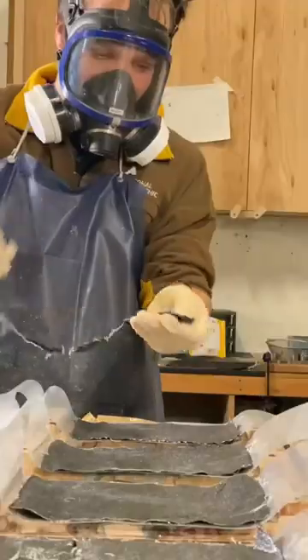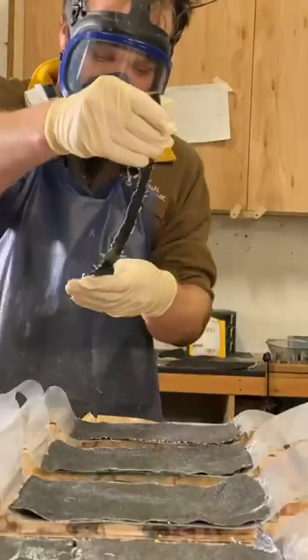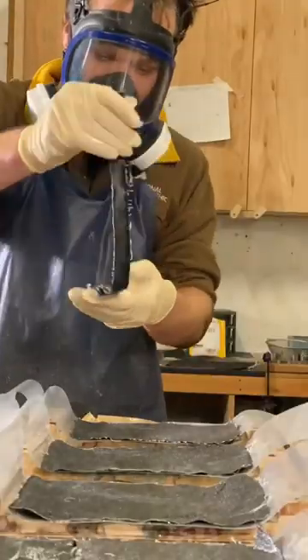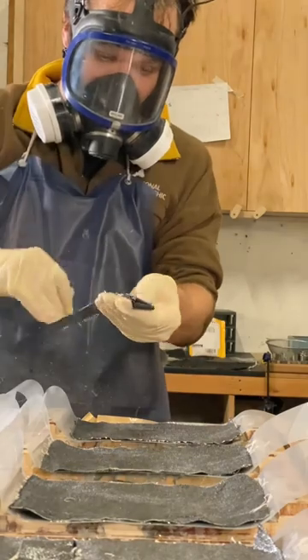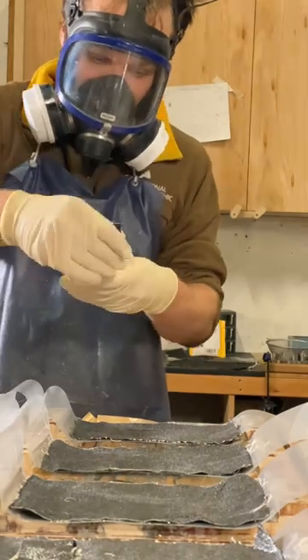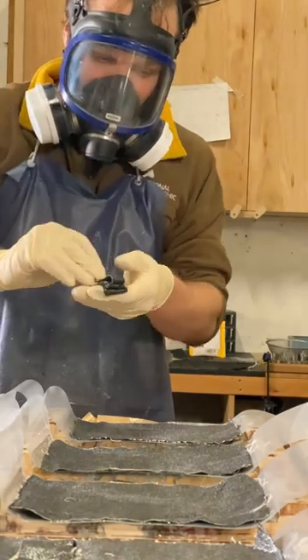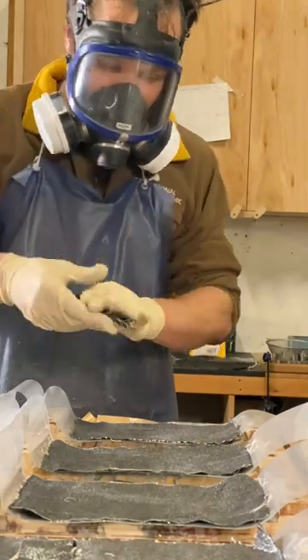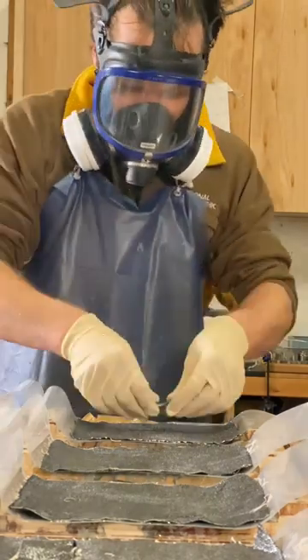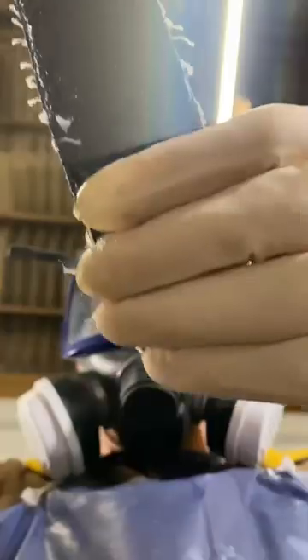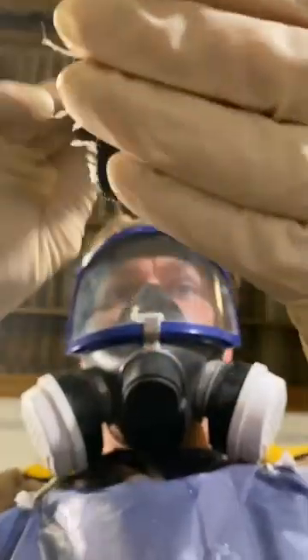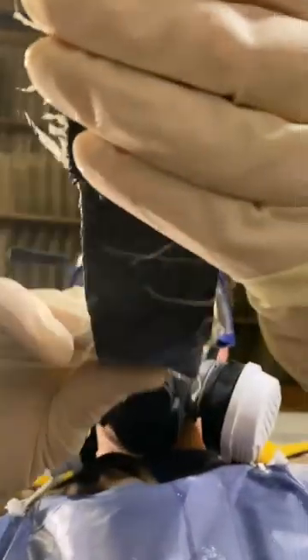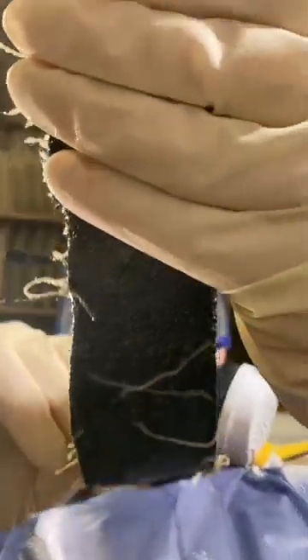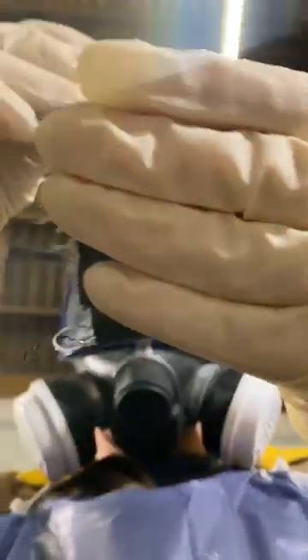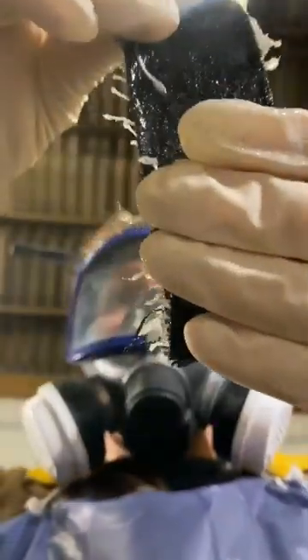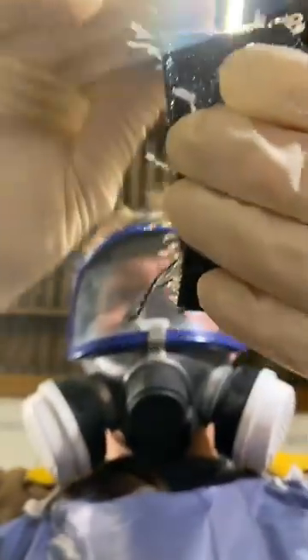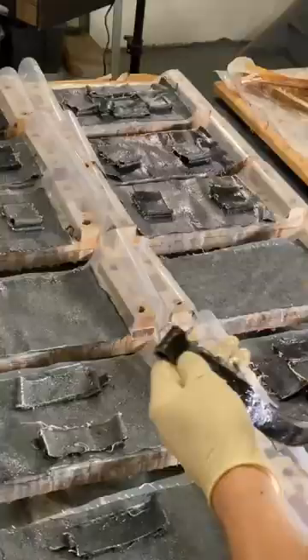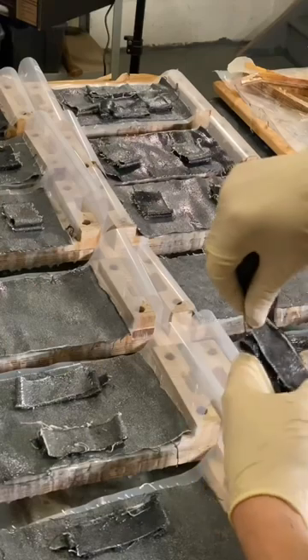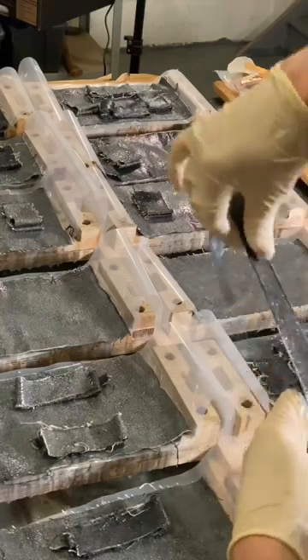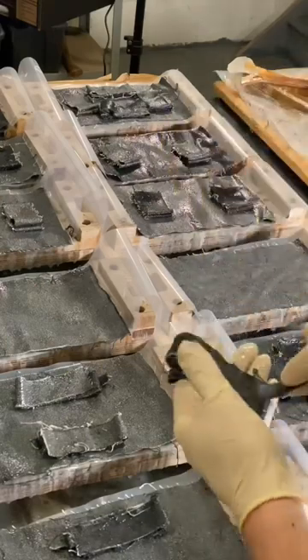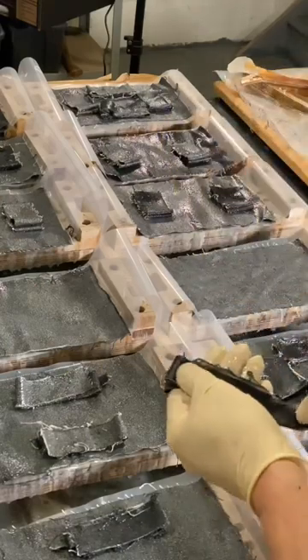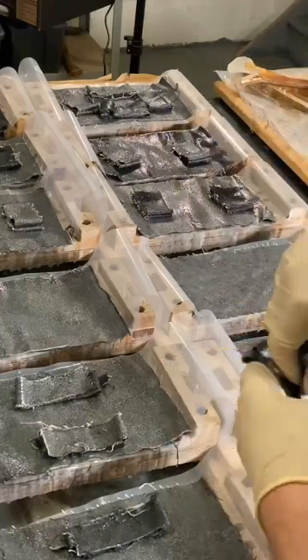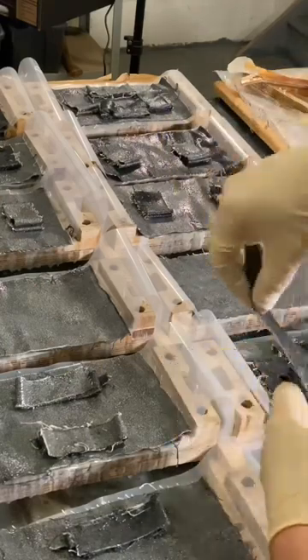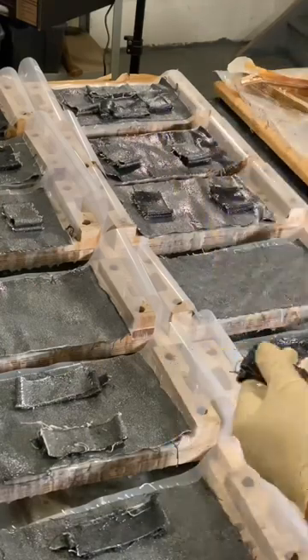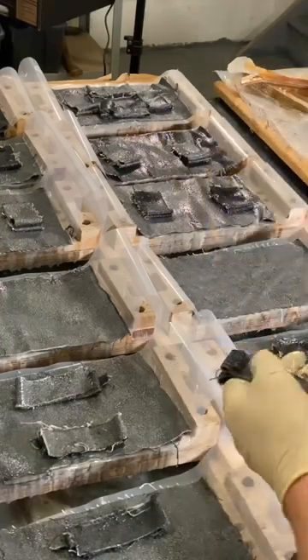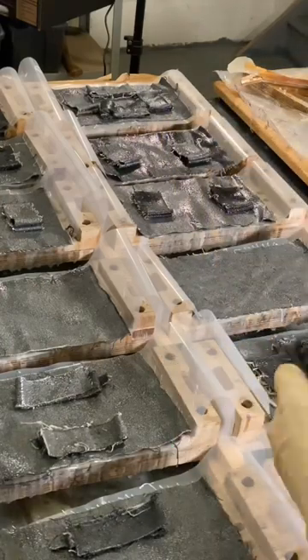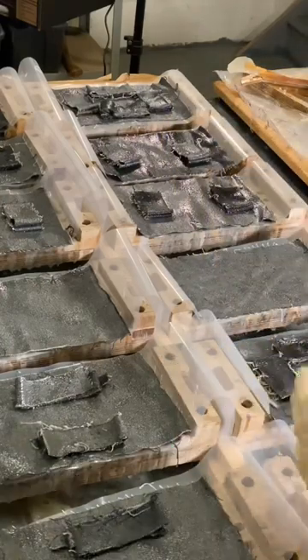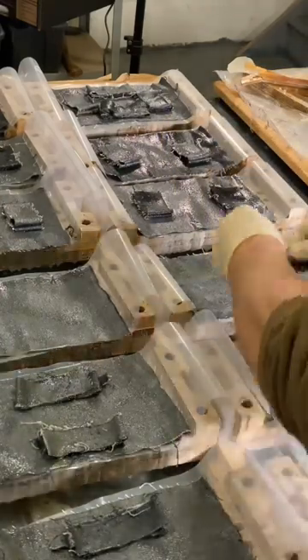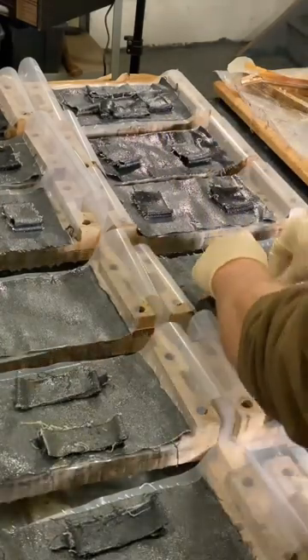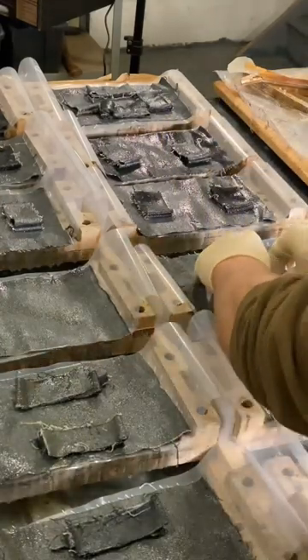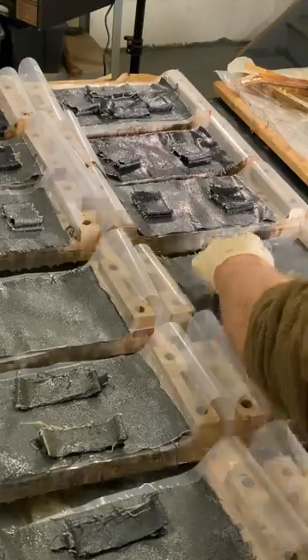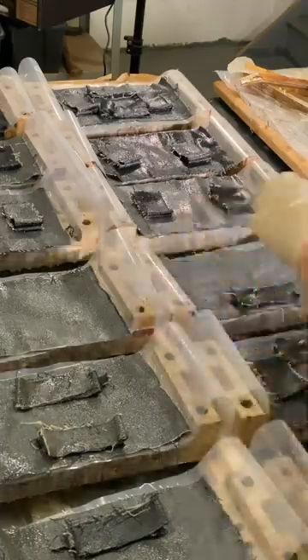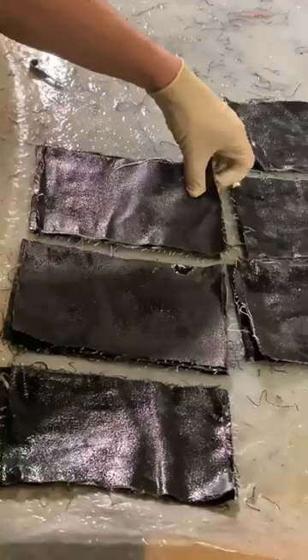People often ask why I don't just use a denim print on a normal frame, as it would be easier, which is undeniably true.